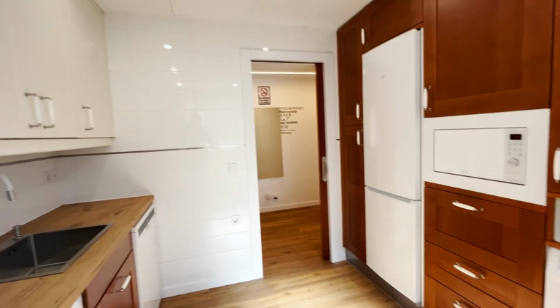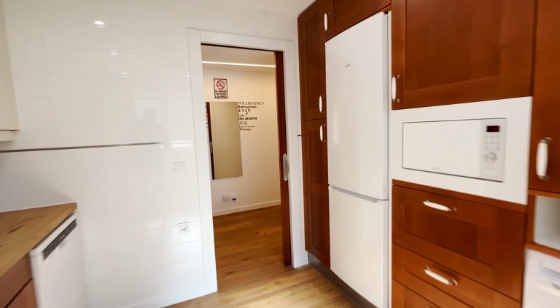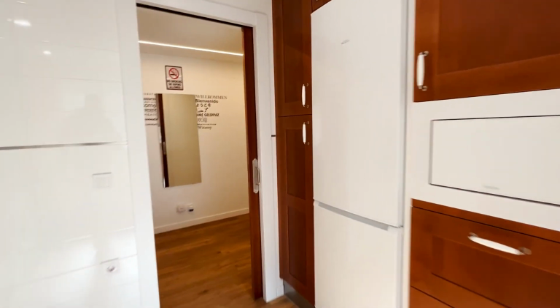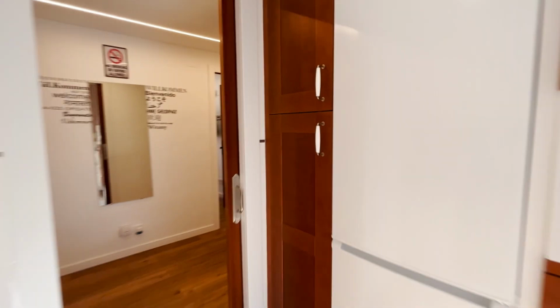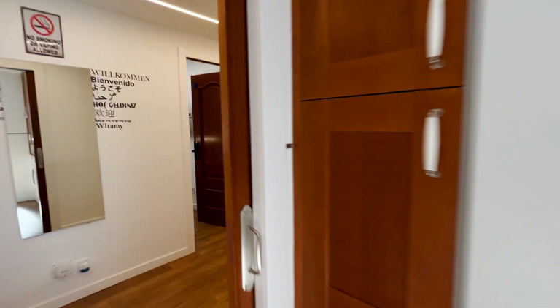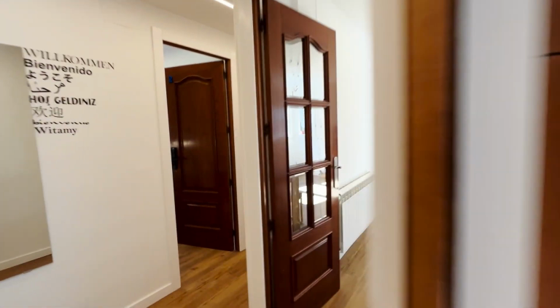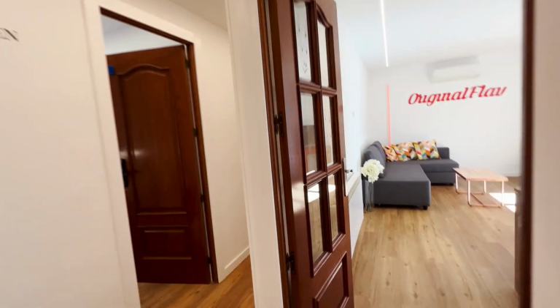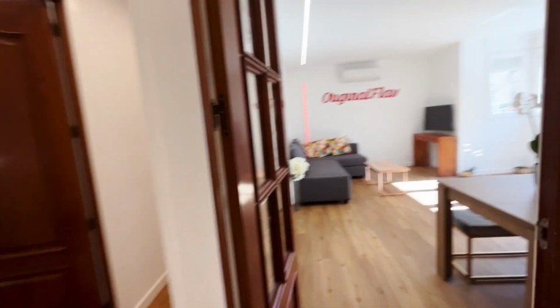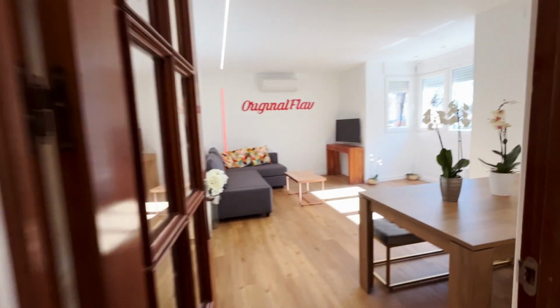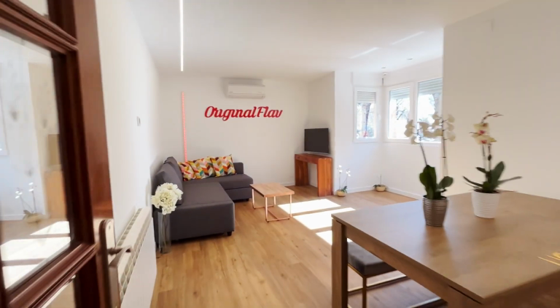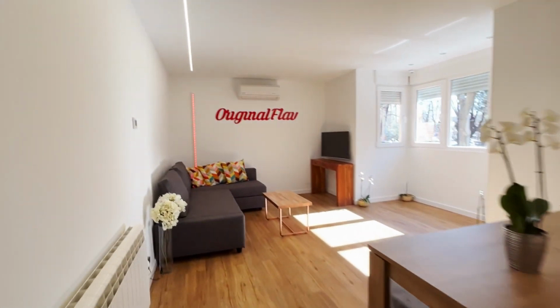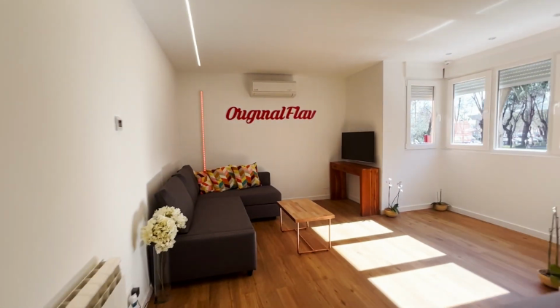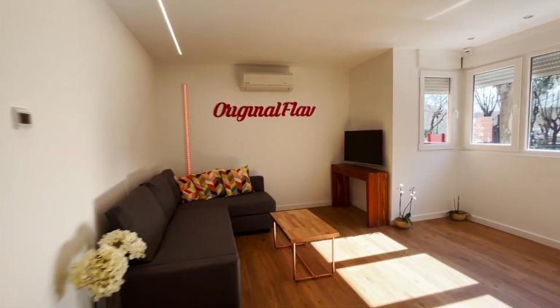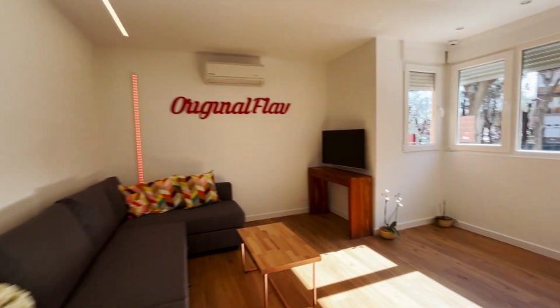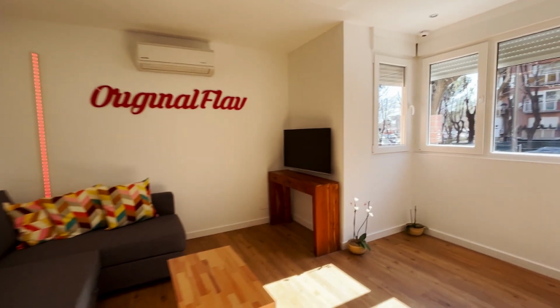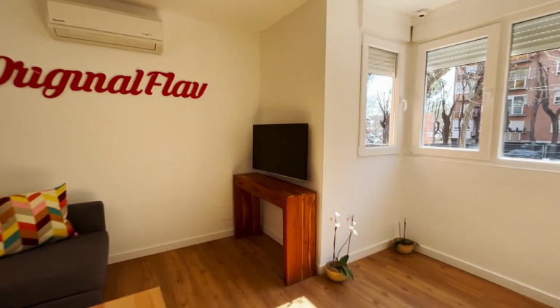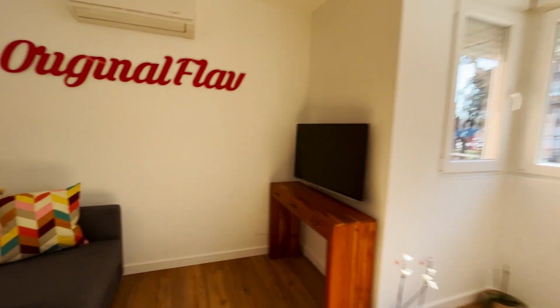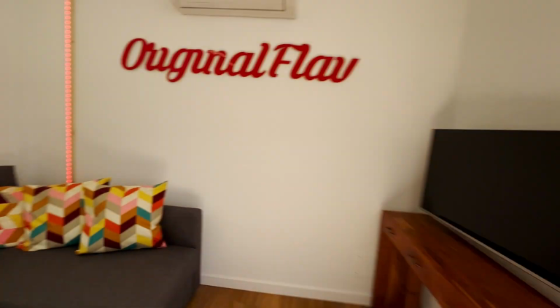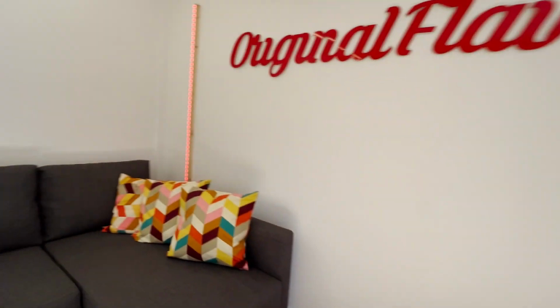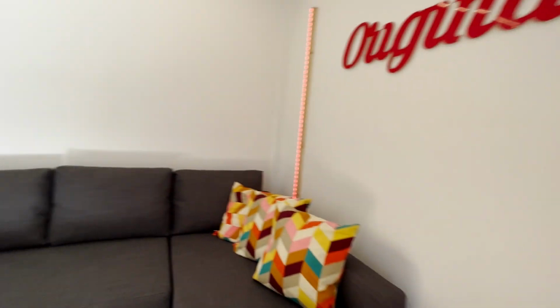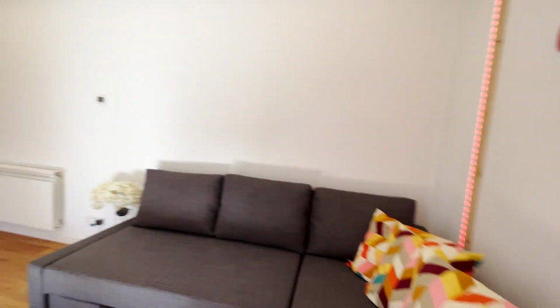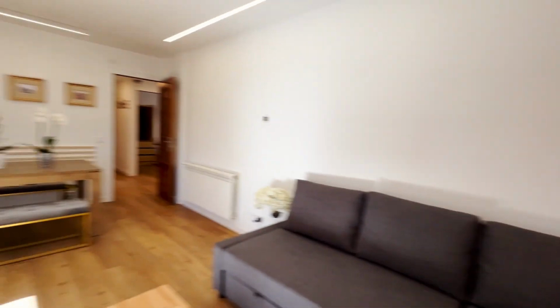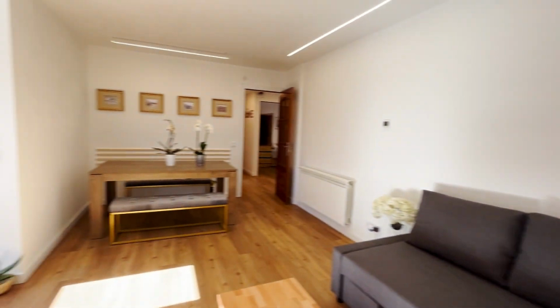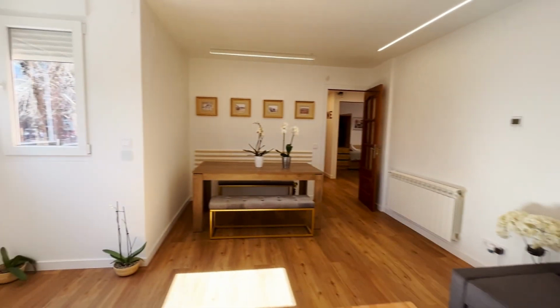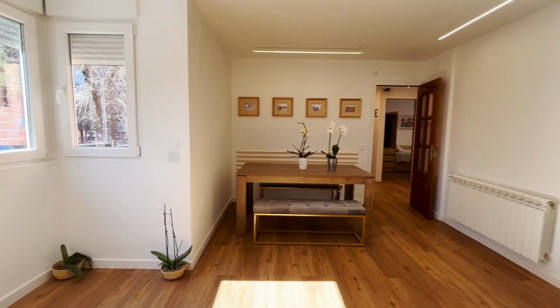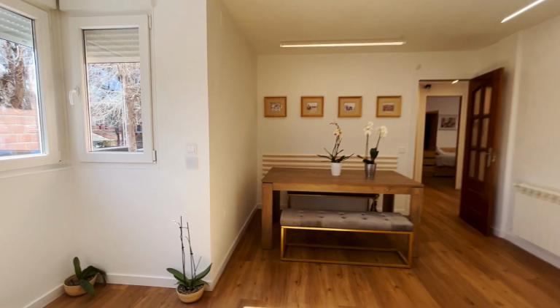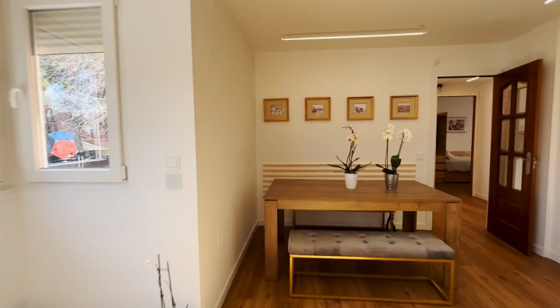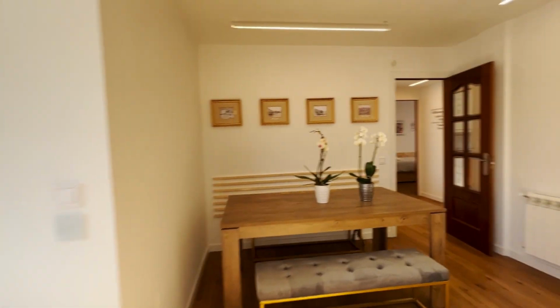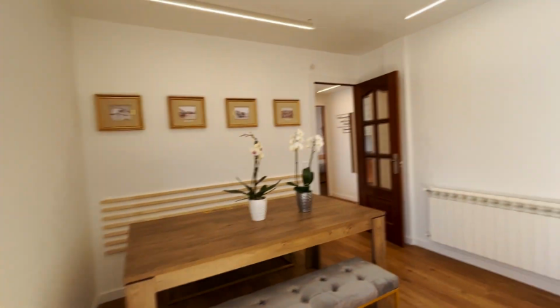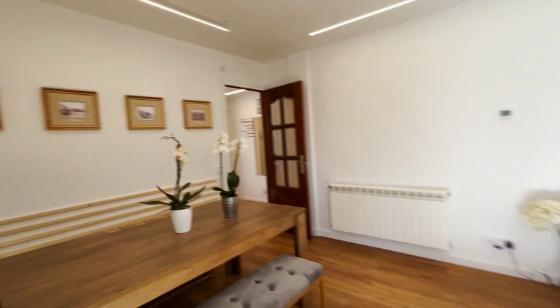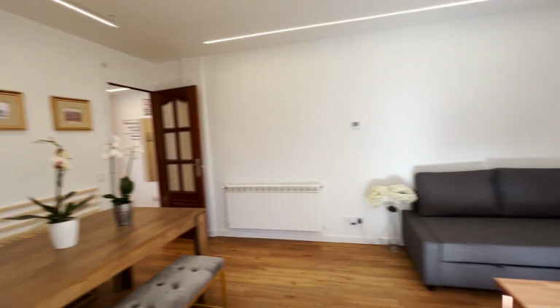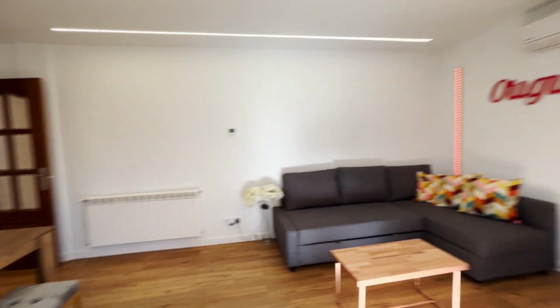Continue walking, we enter to the living room with a TV, sofa, and dining table. As you can see, the apartment has really good natural light.